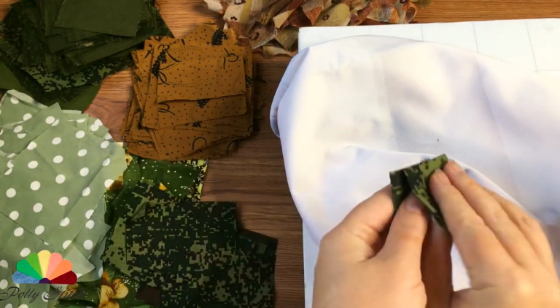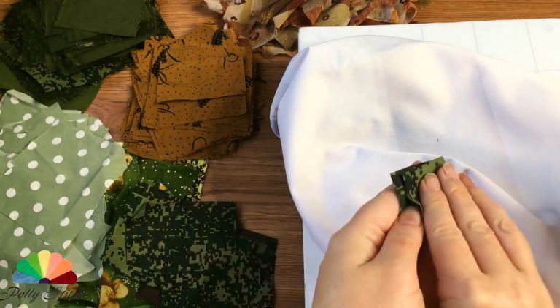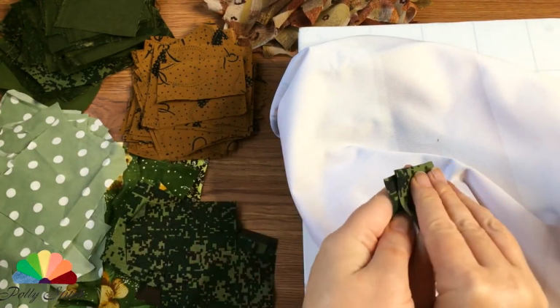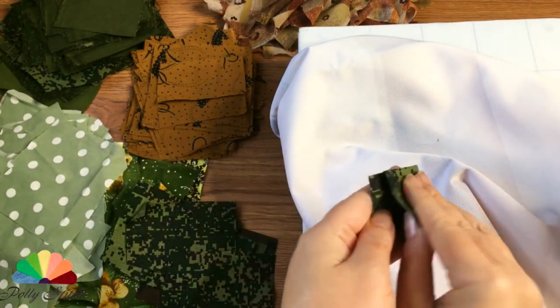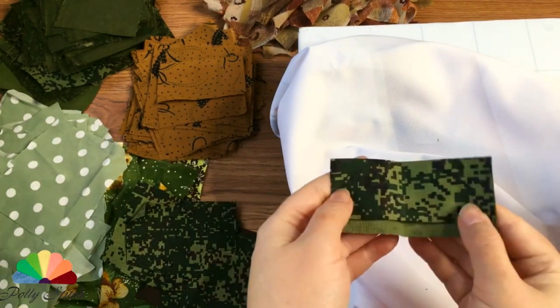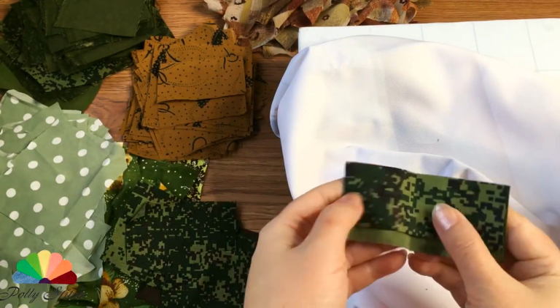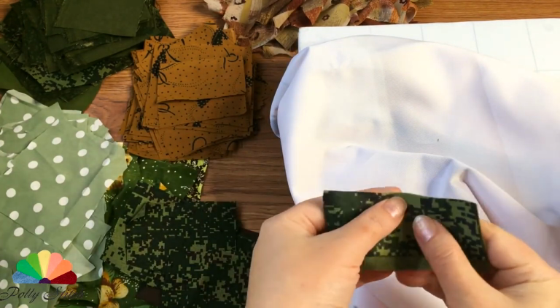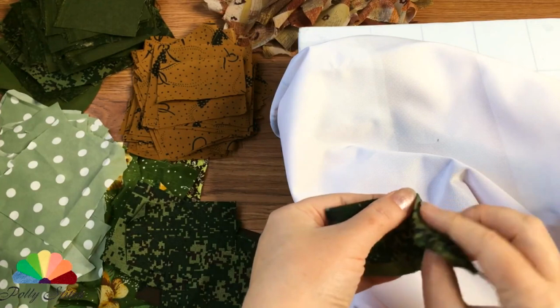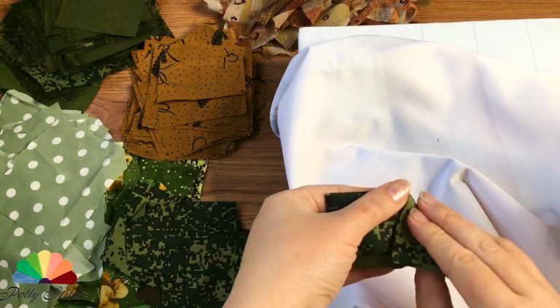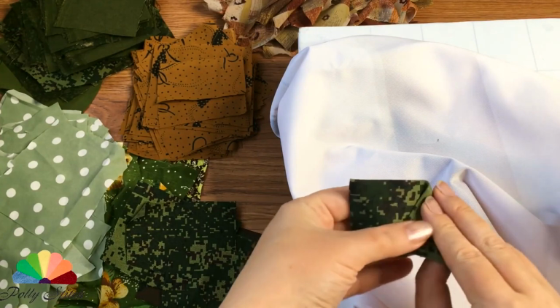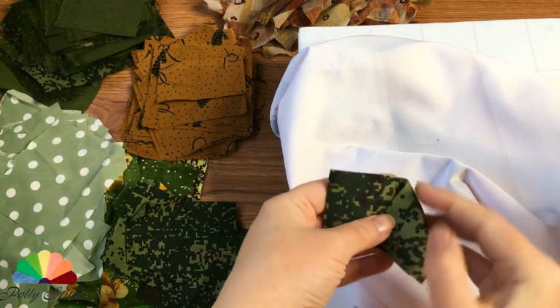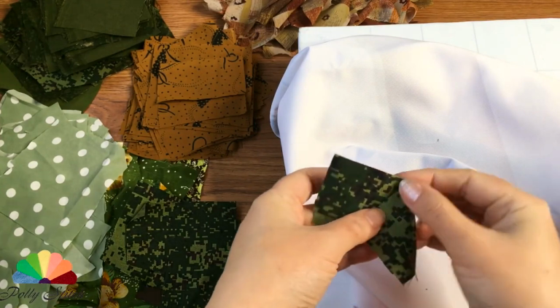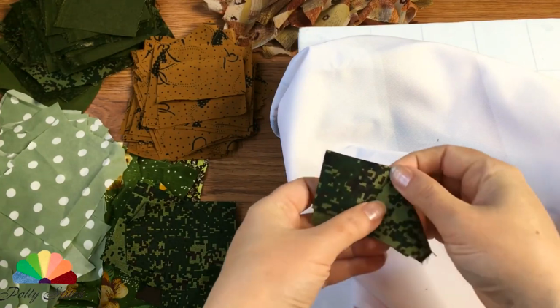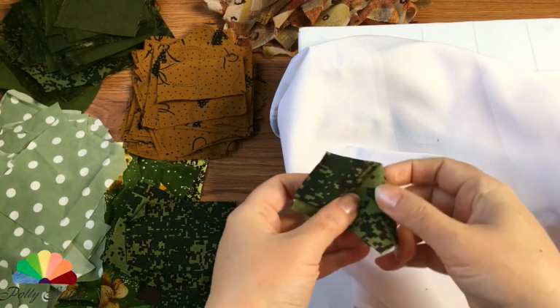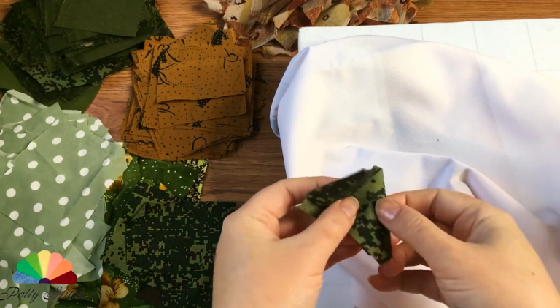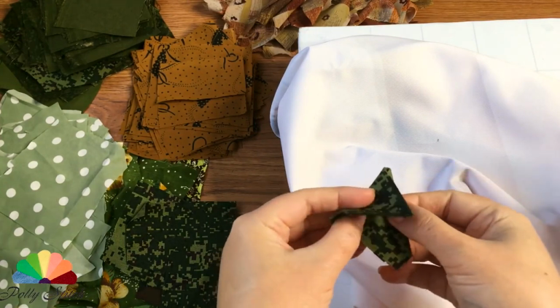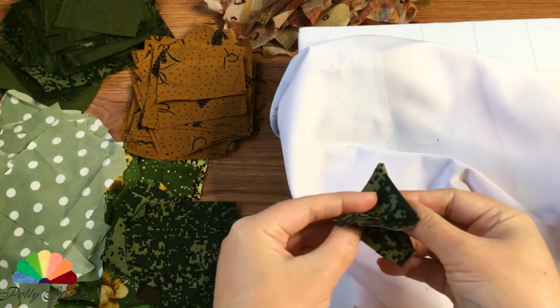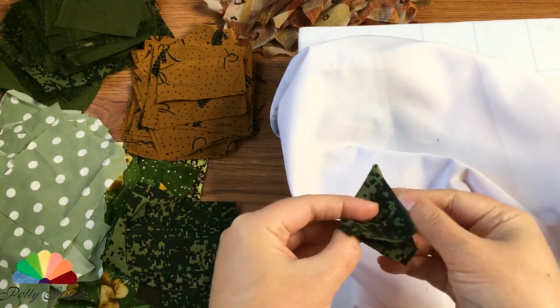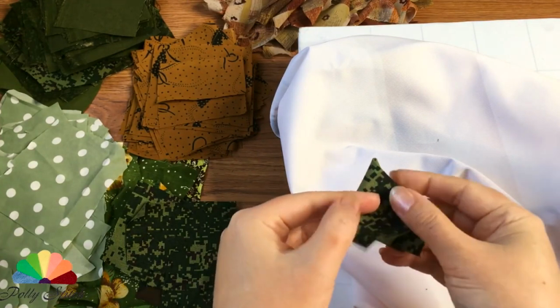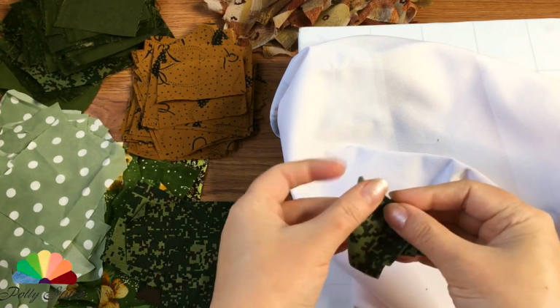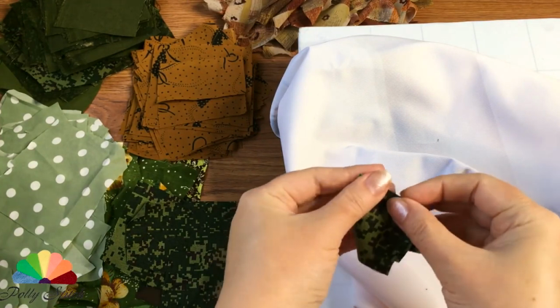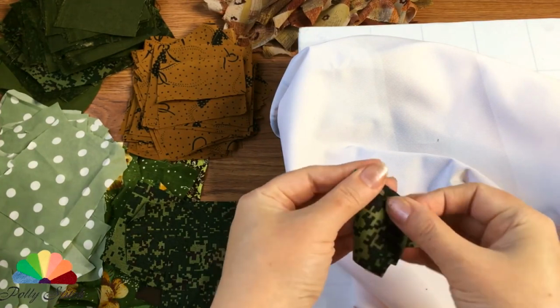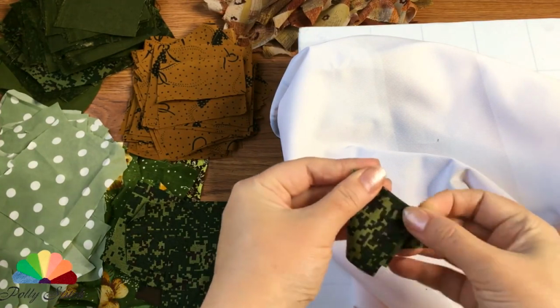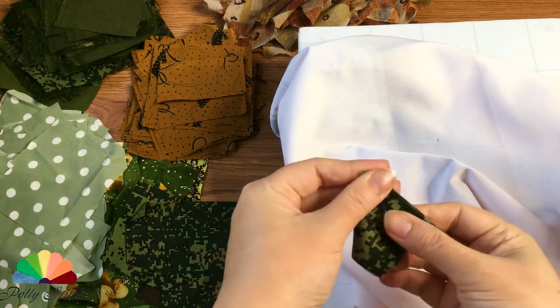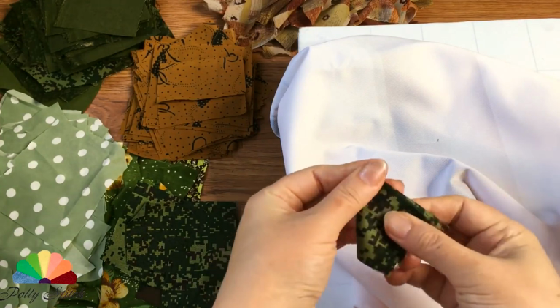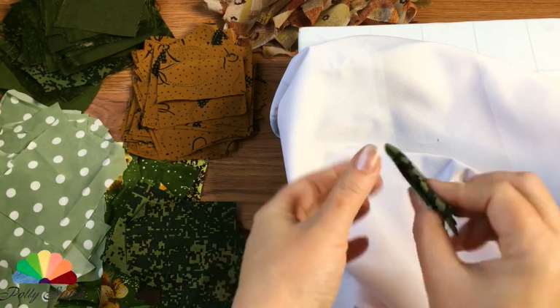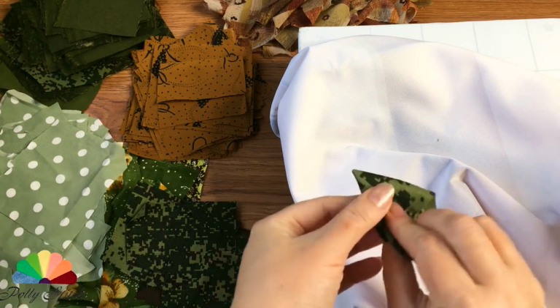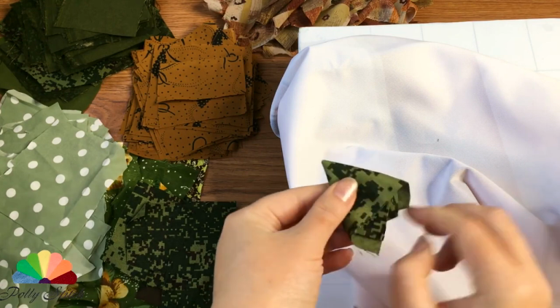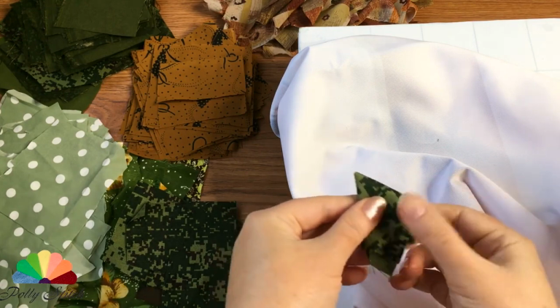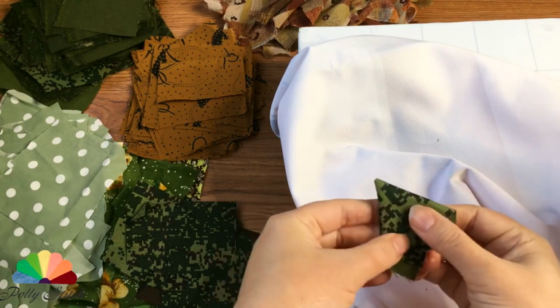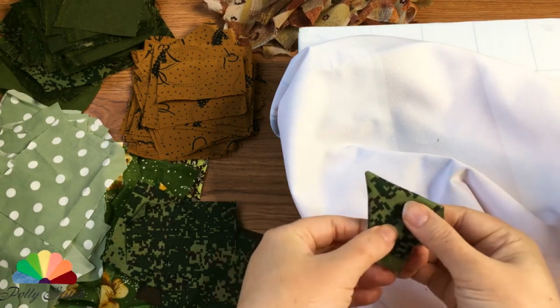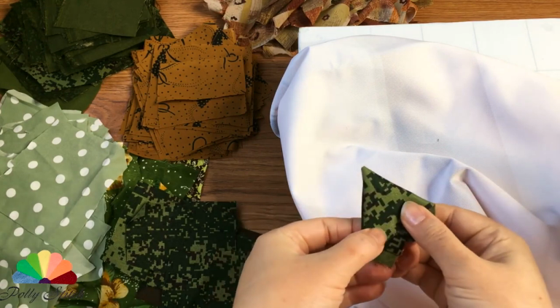There are many options for folding these blanks and sewing technology. On my channel, I show the version of thin fabrics that I sewed from the center.